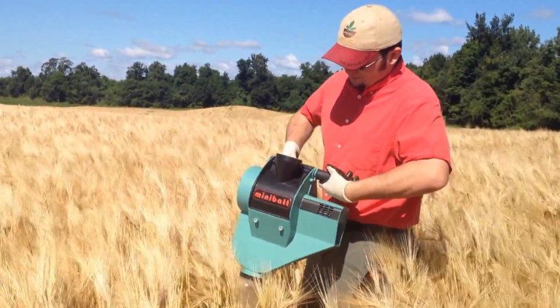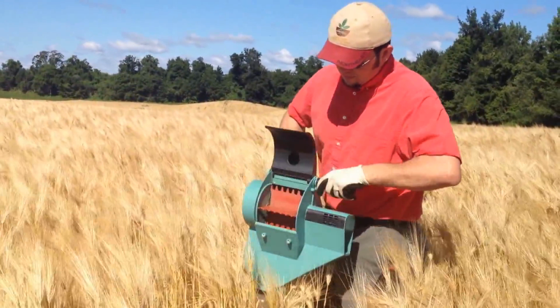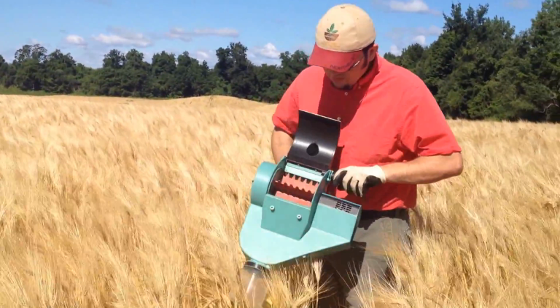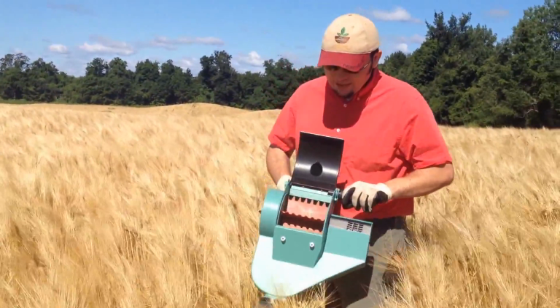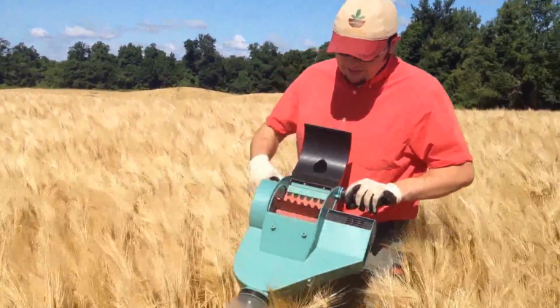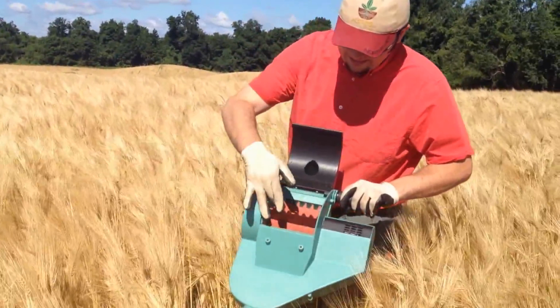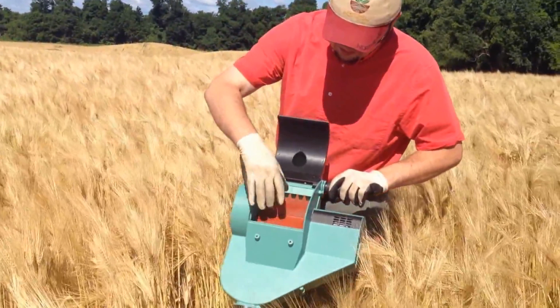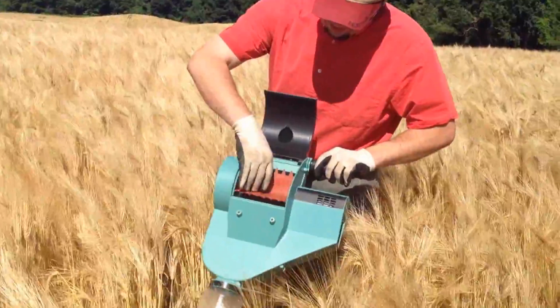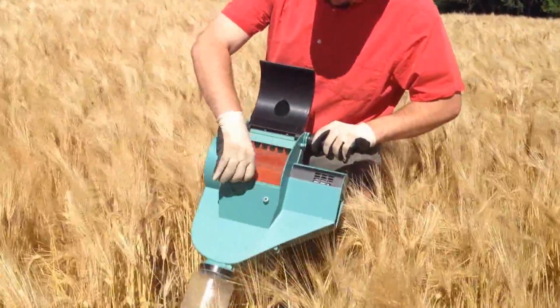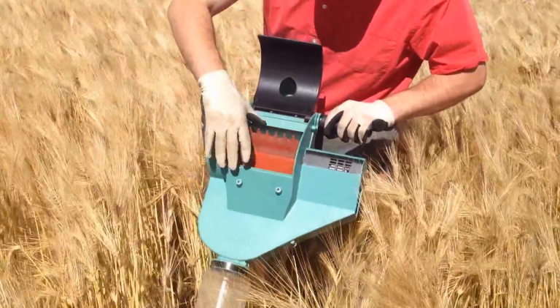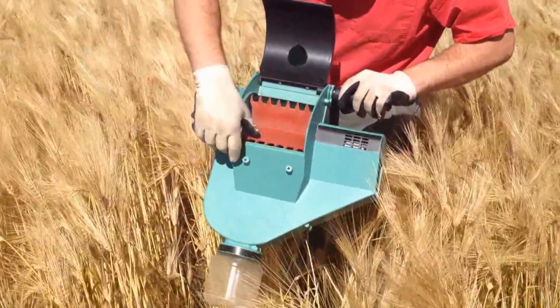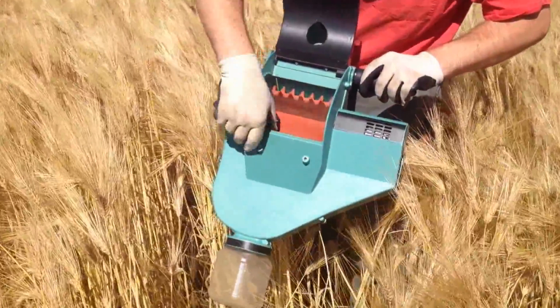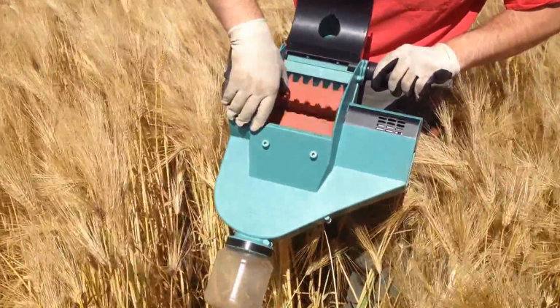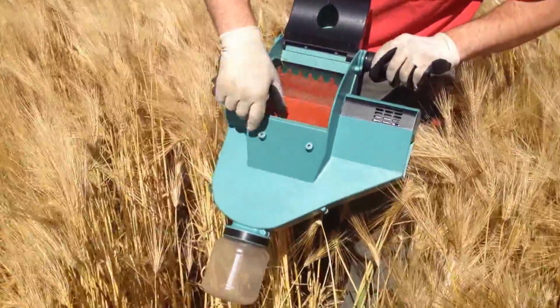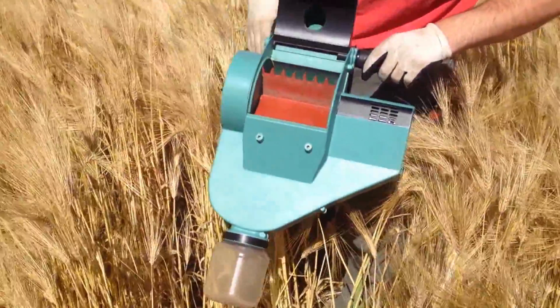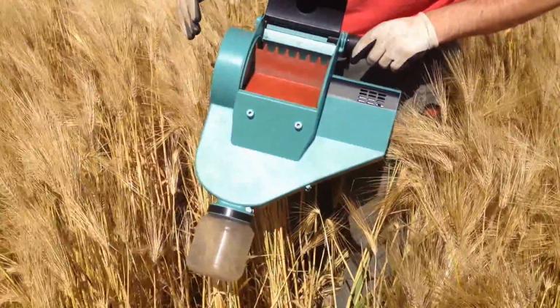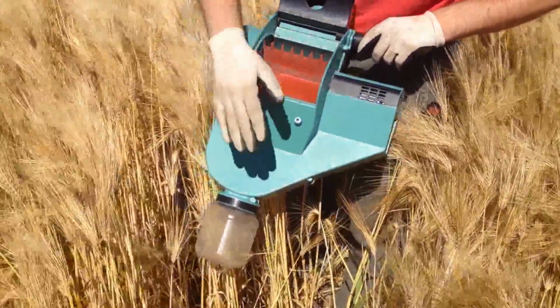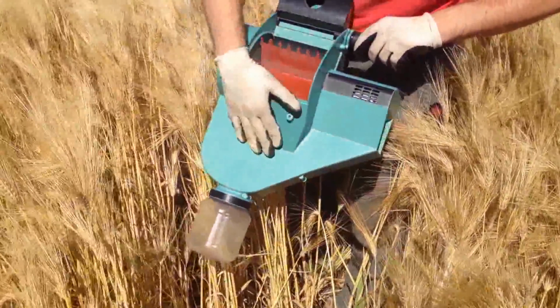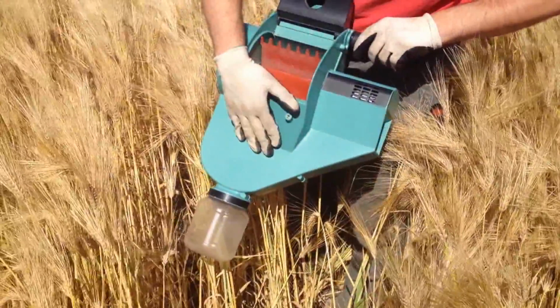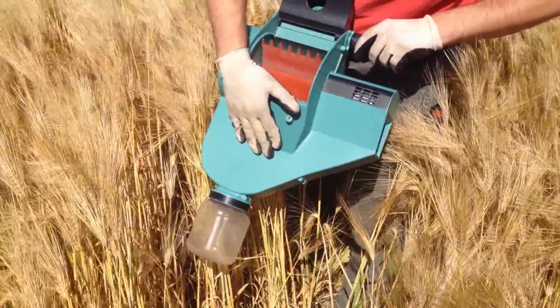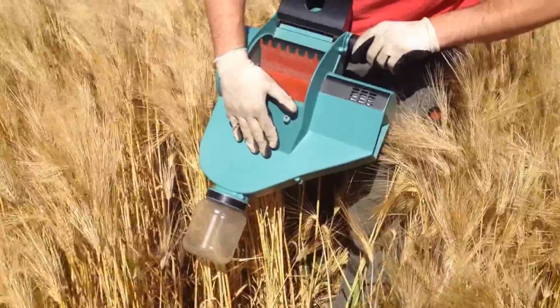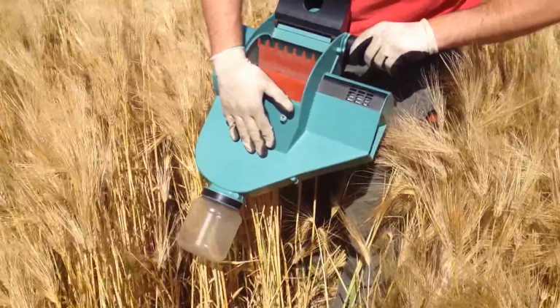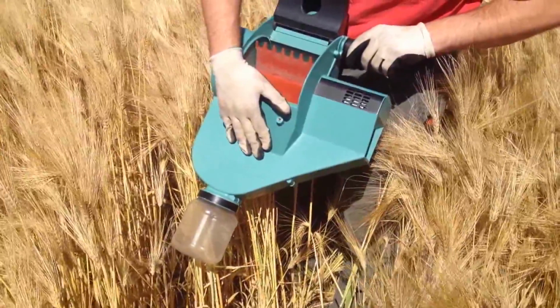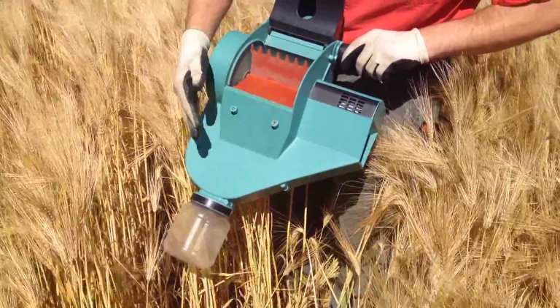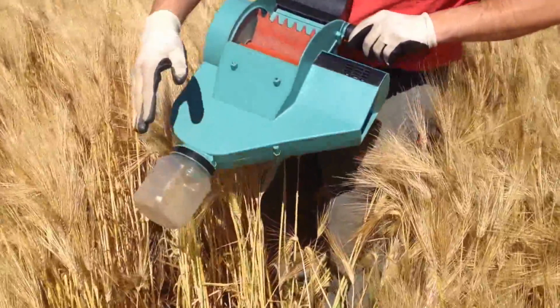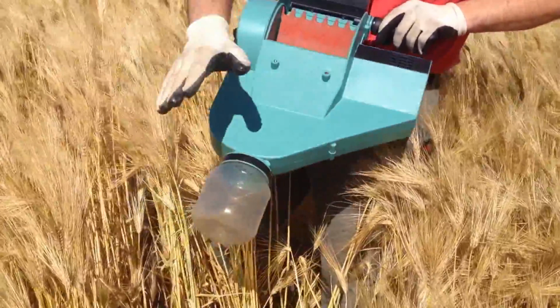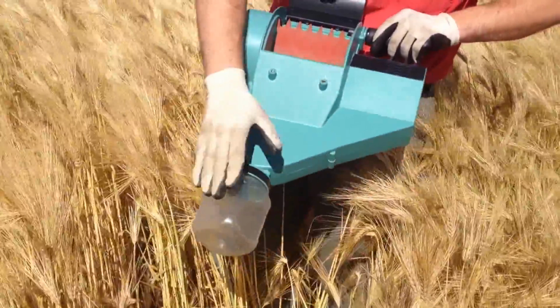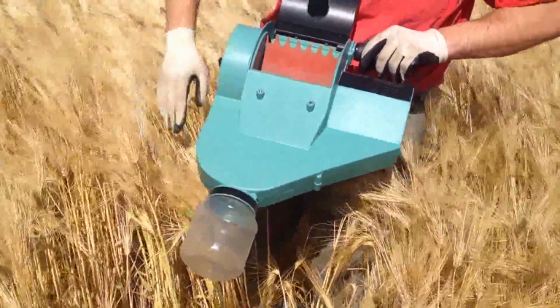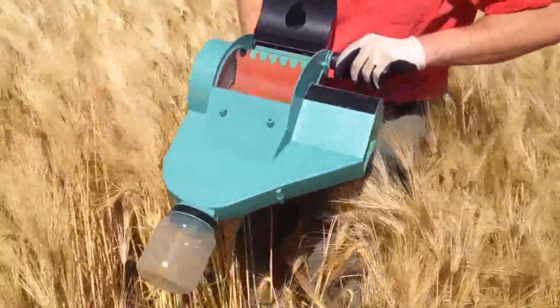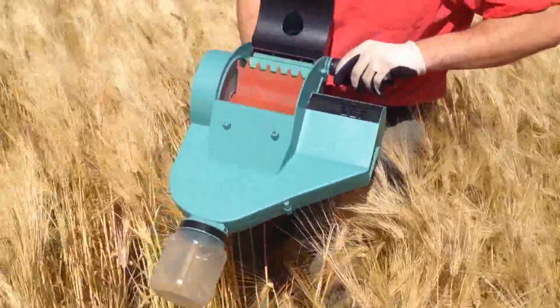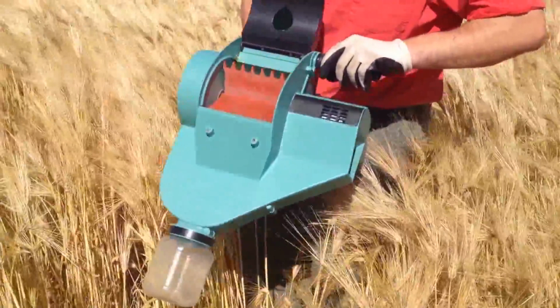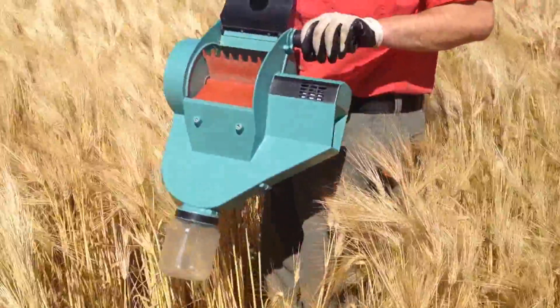You can see on the inside it has a paddle like many larger combines, and in the back we have our screen that will beat the grain, and the grain will eventually end up here in the sample container.